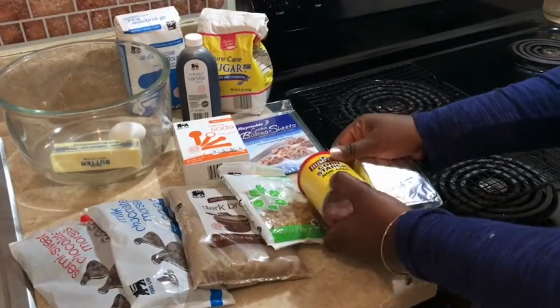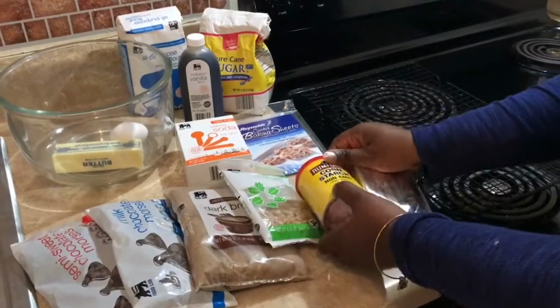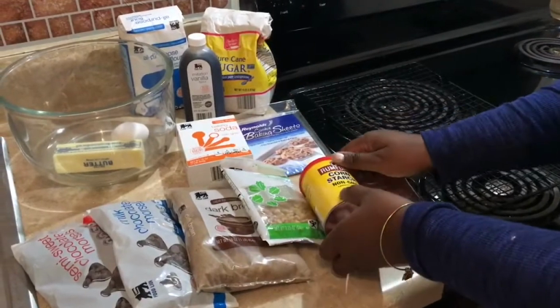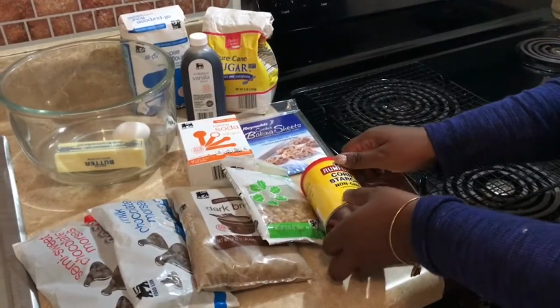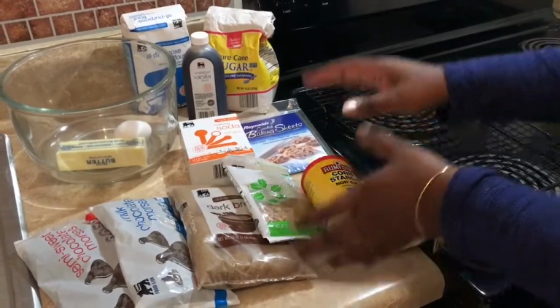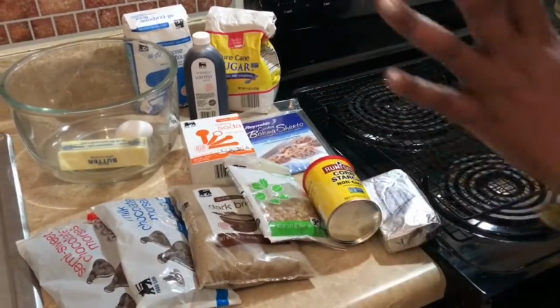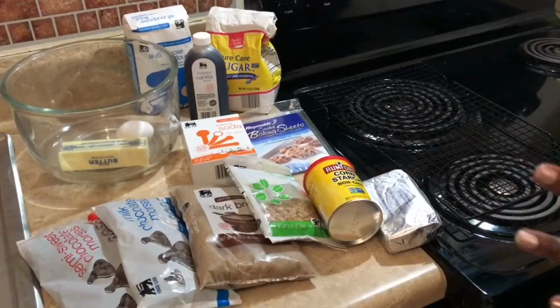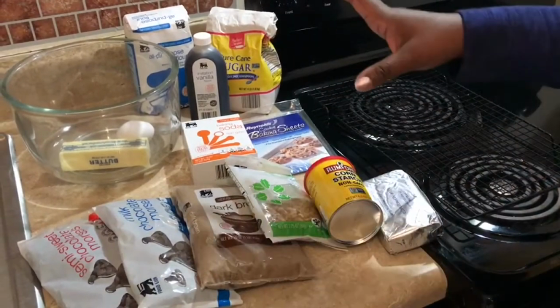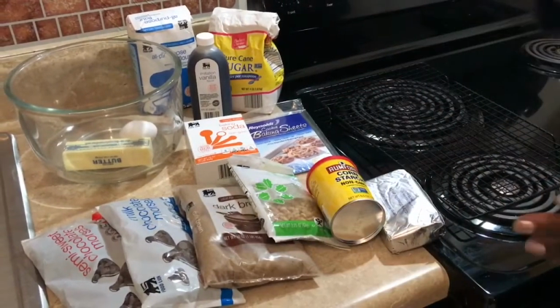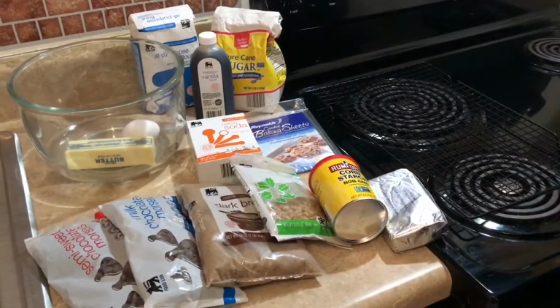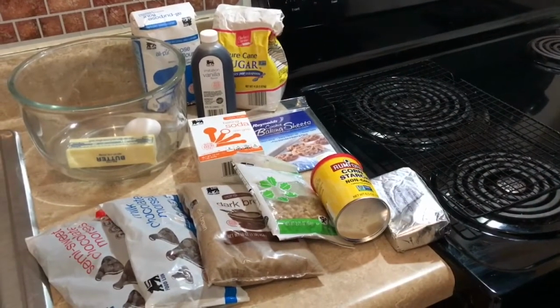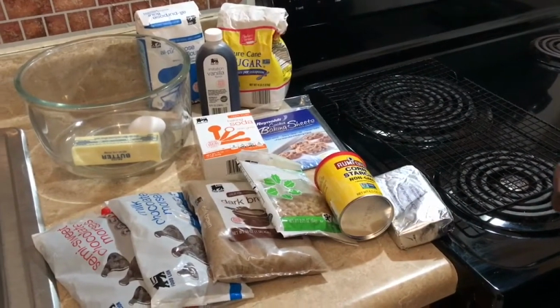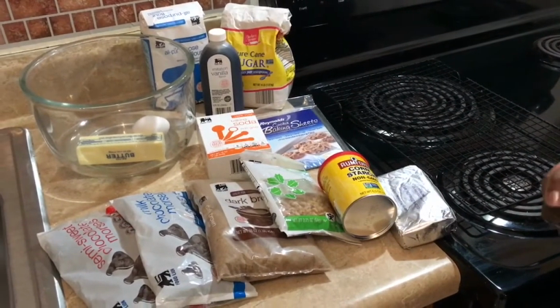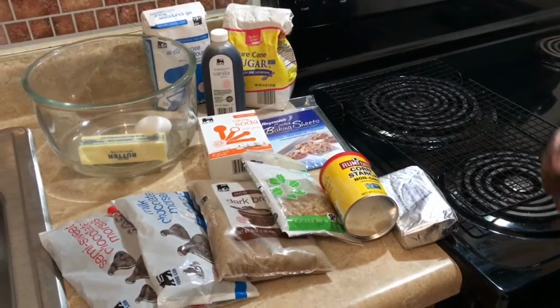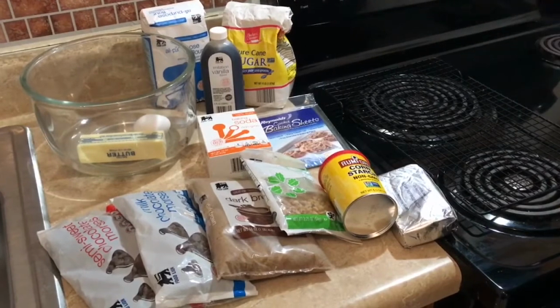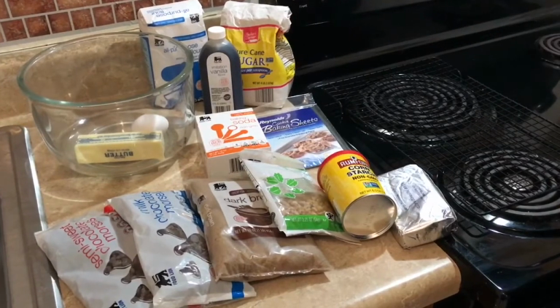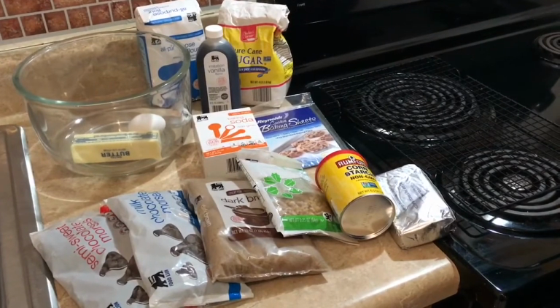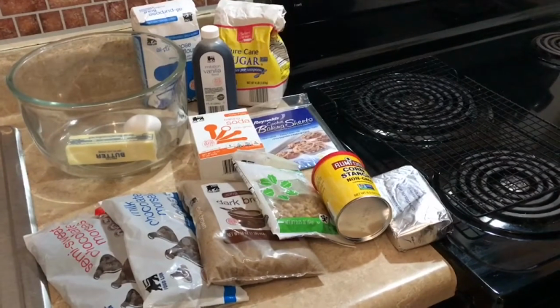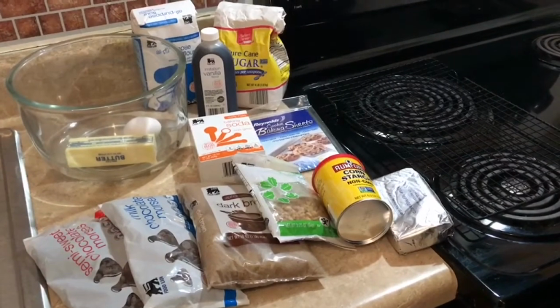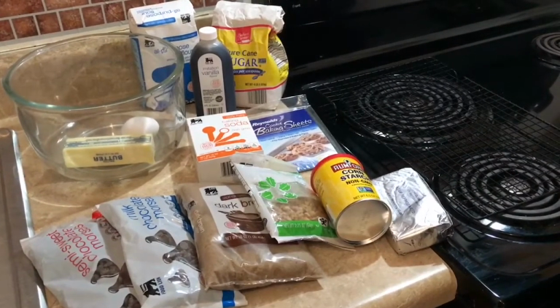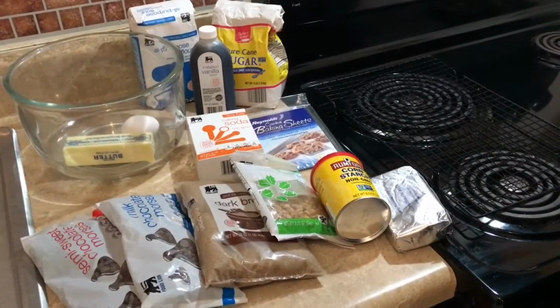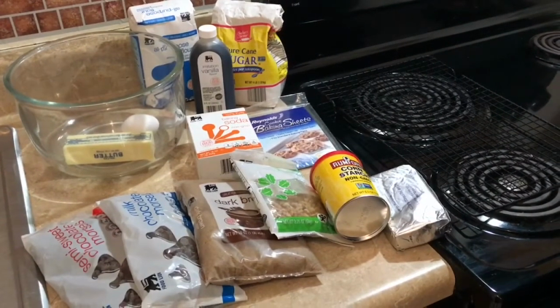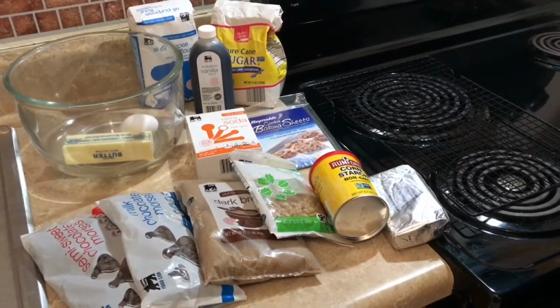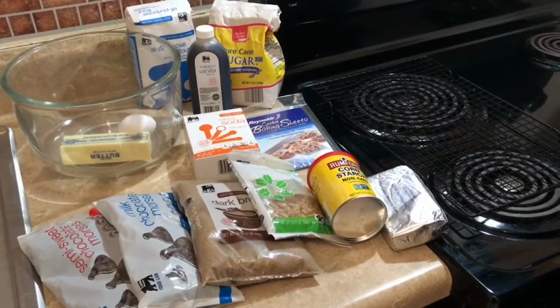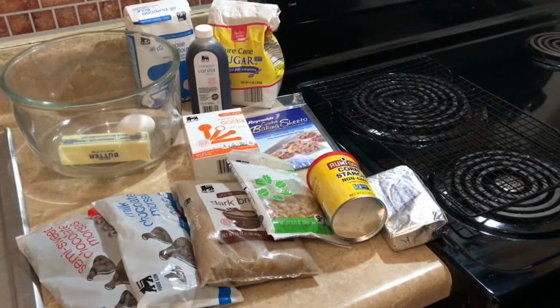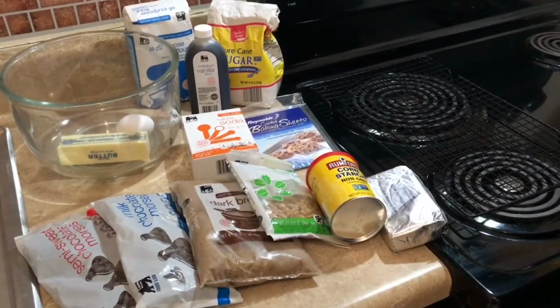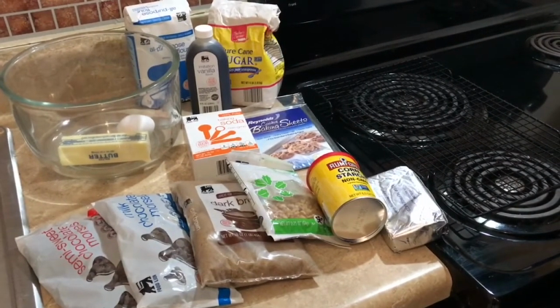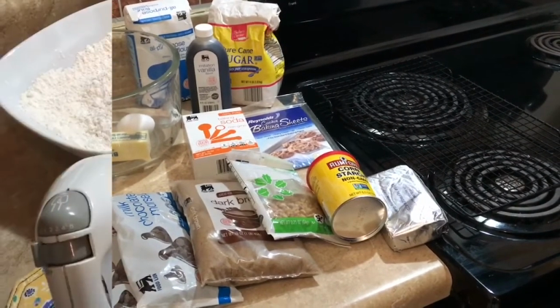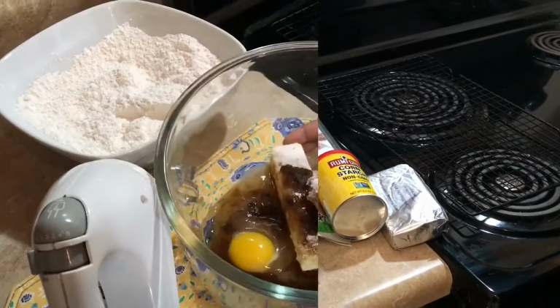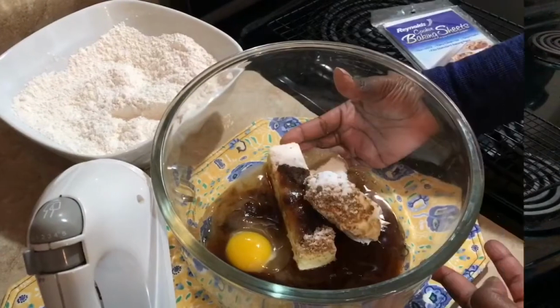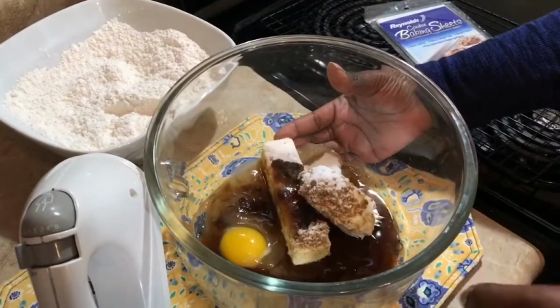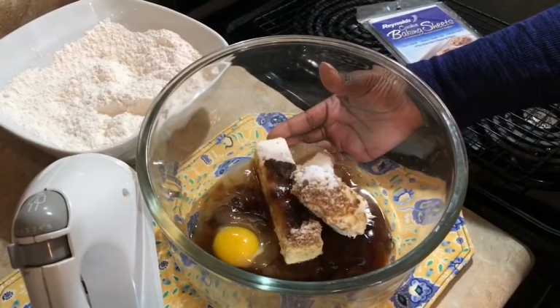And here is the secret ingredient to make your cookies nice and soft and delicious — that is cornstarch and cream cheese. I'll put the full recipe in the description box below for you guys.